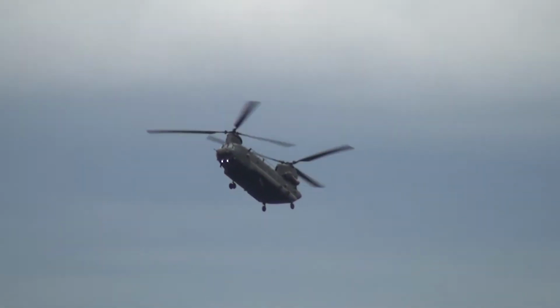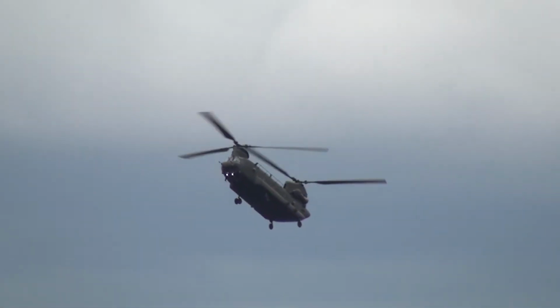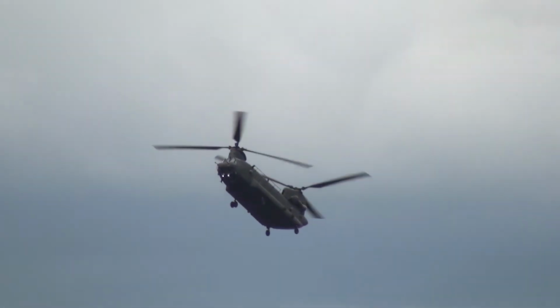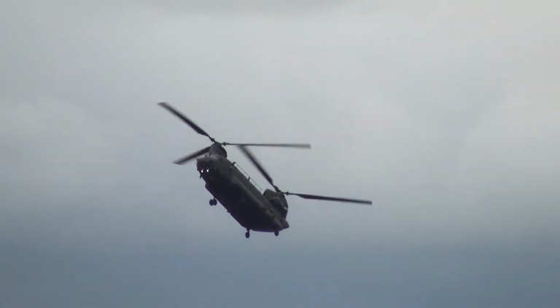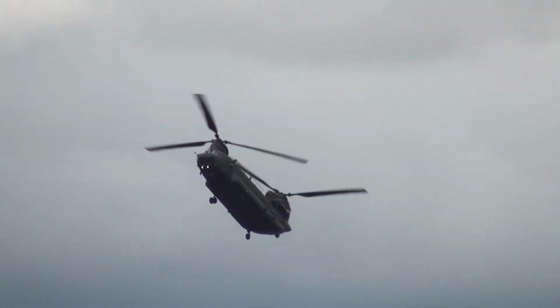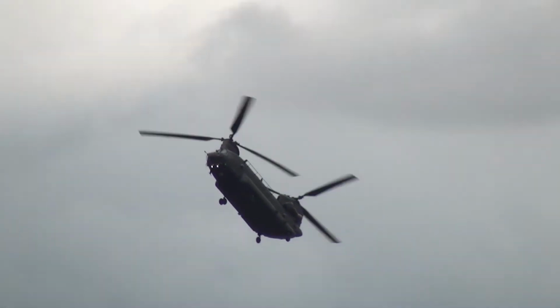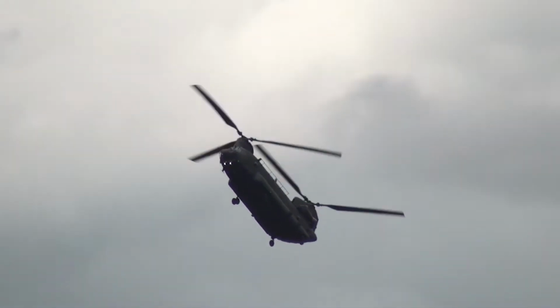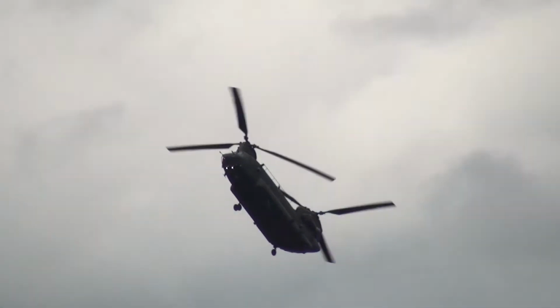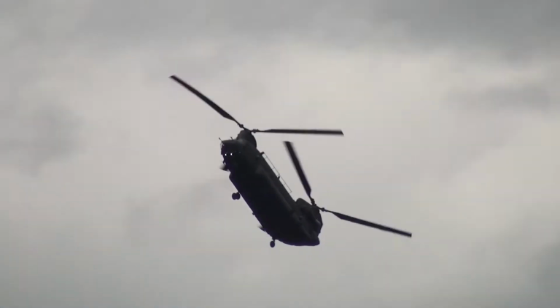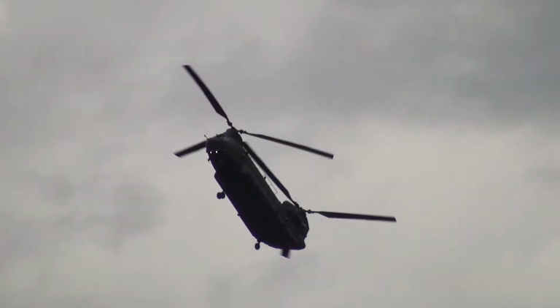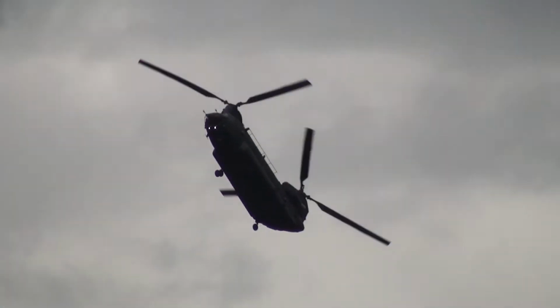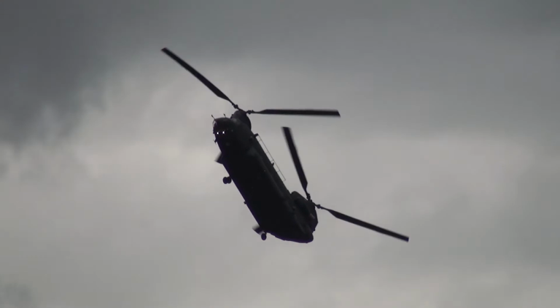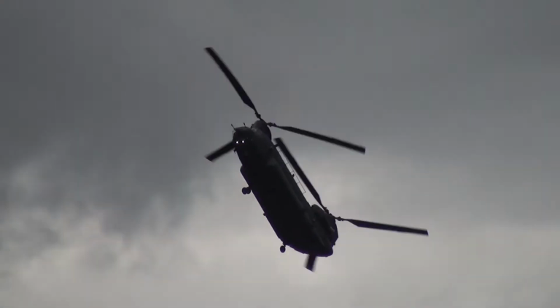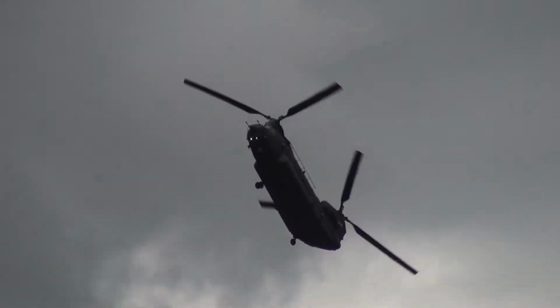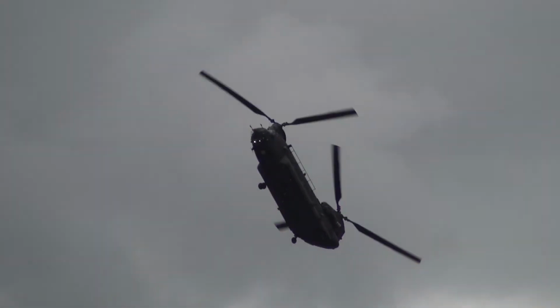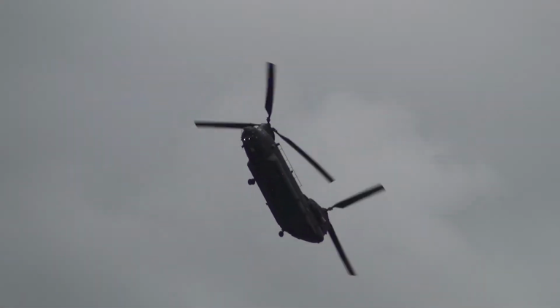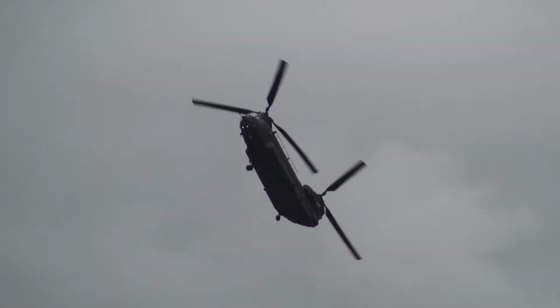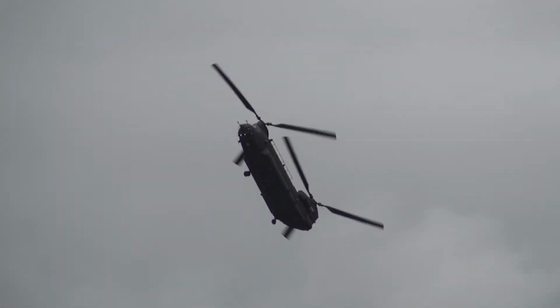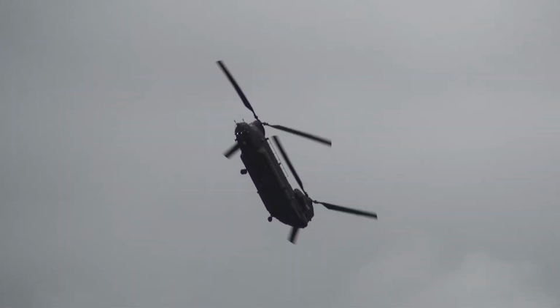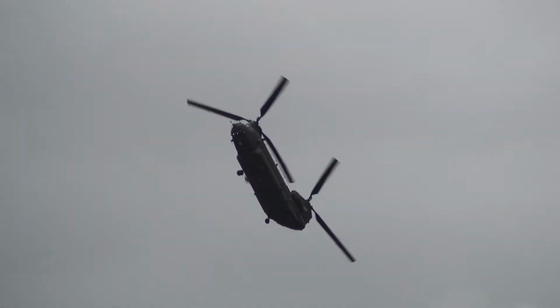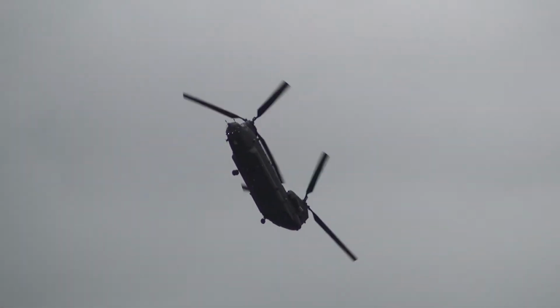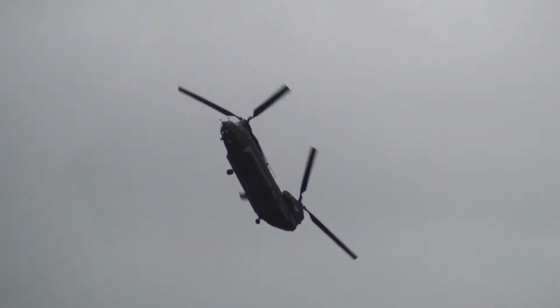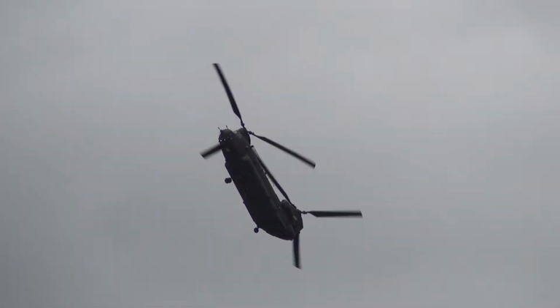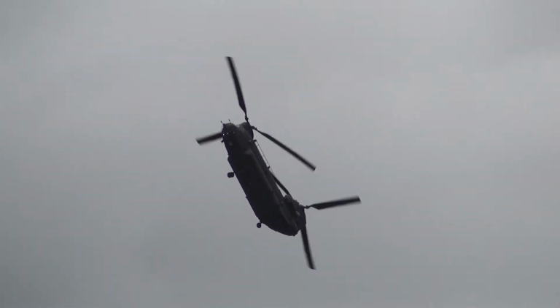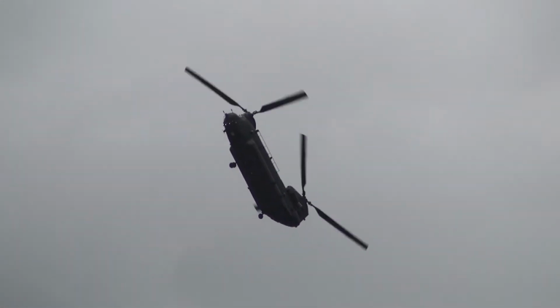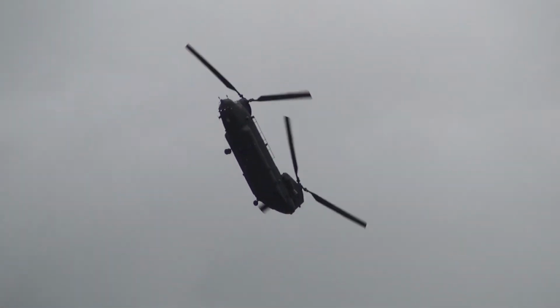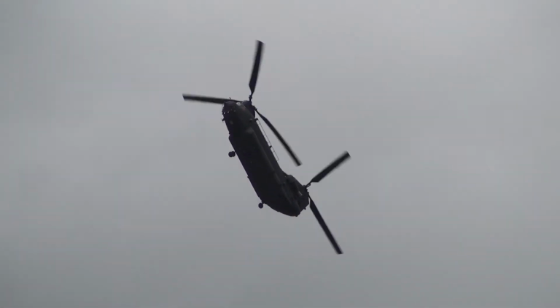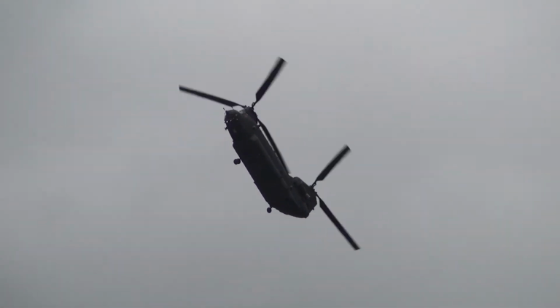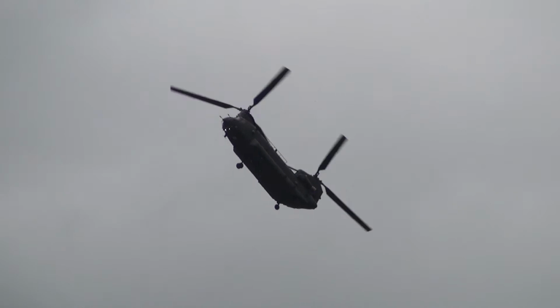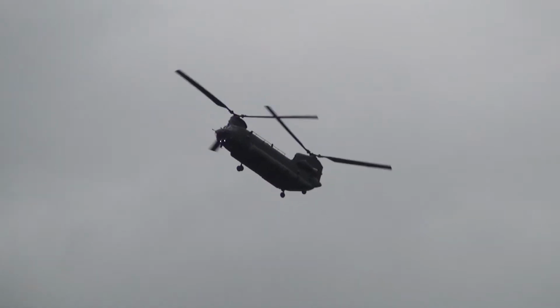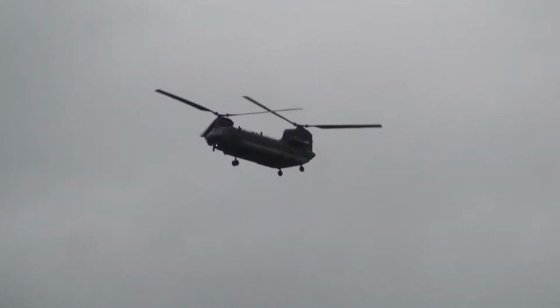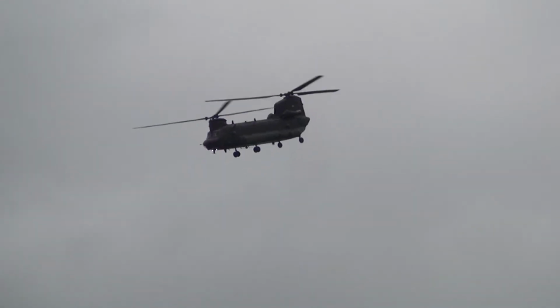Ladies and gentlemen, boys and girls, introducing the 2014 Chinook Display Team.